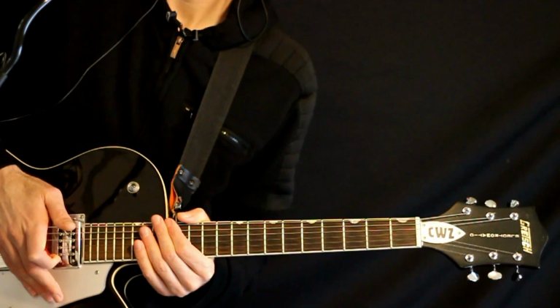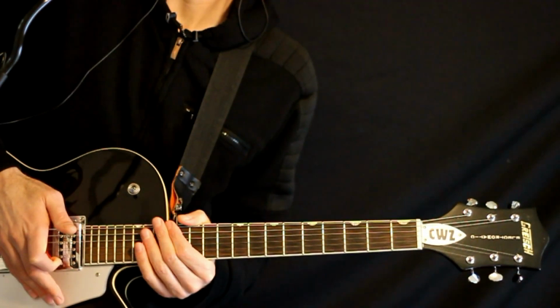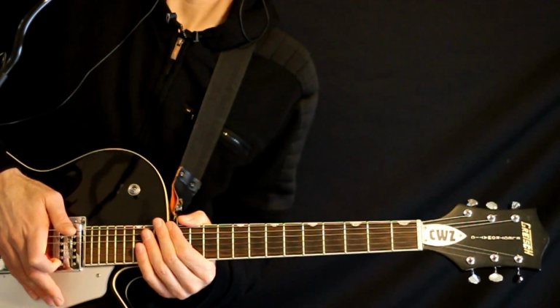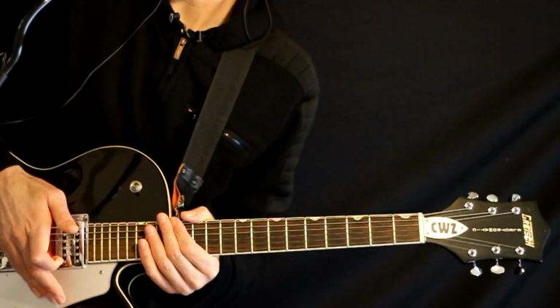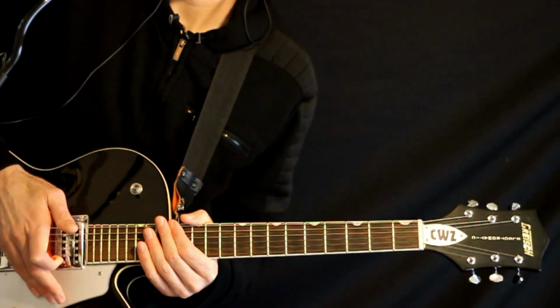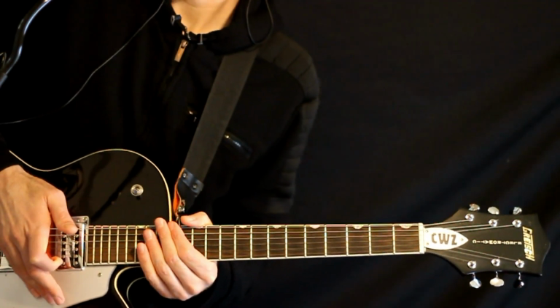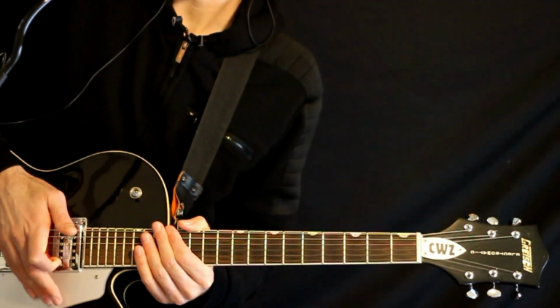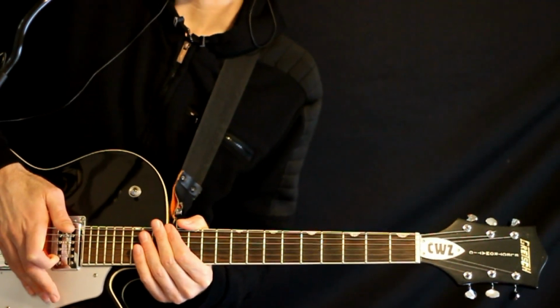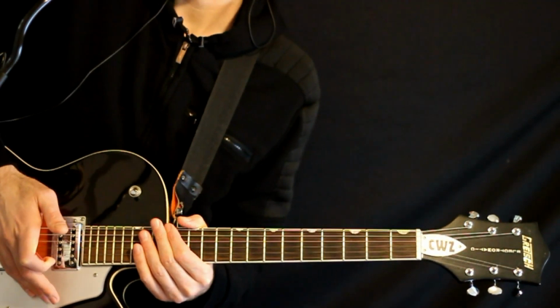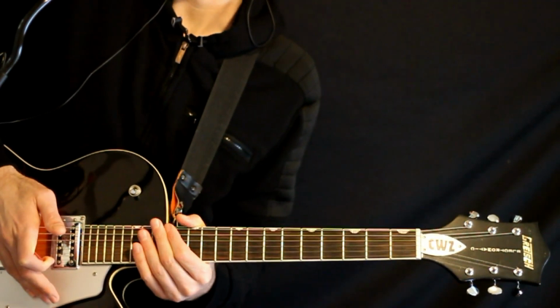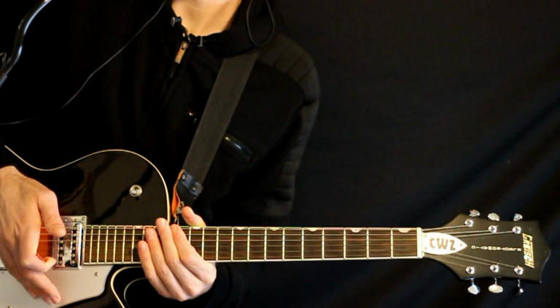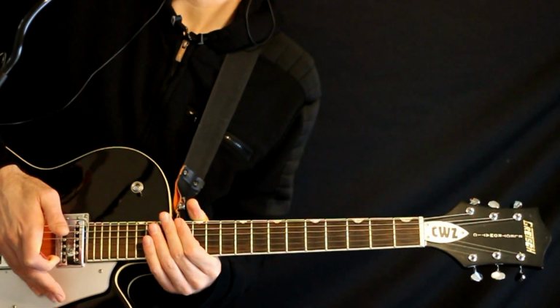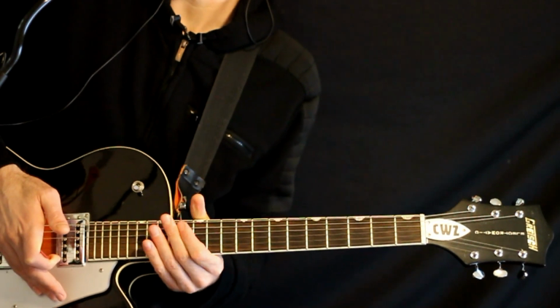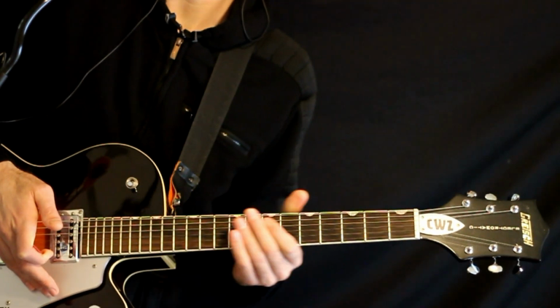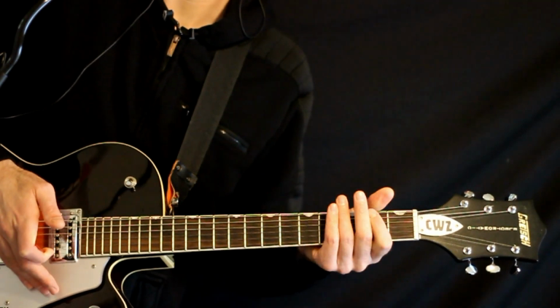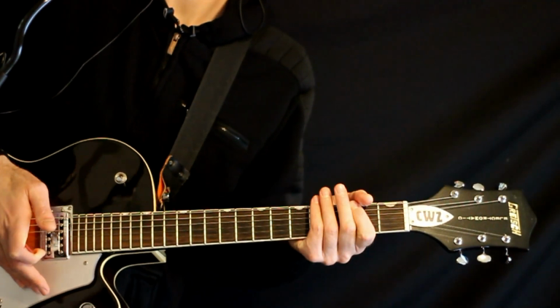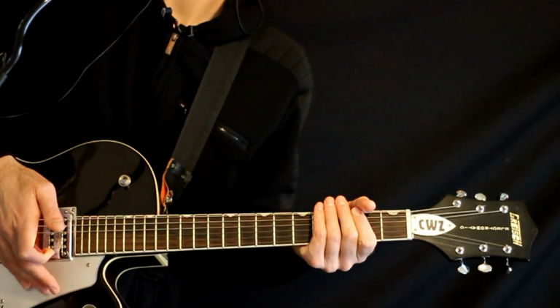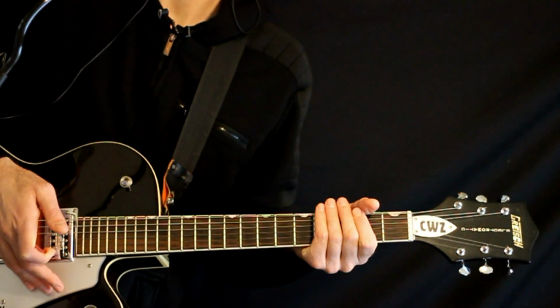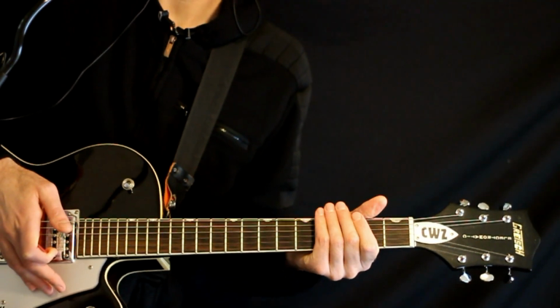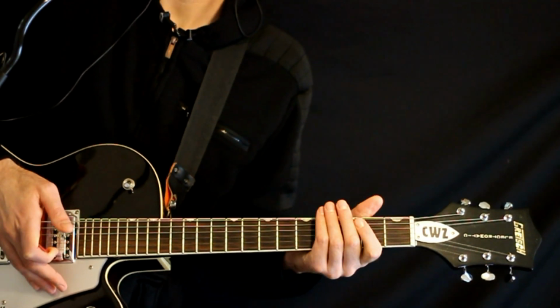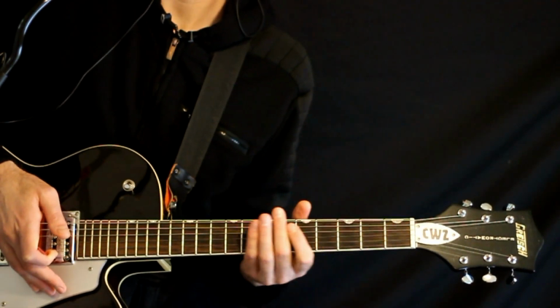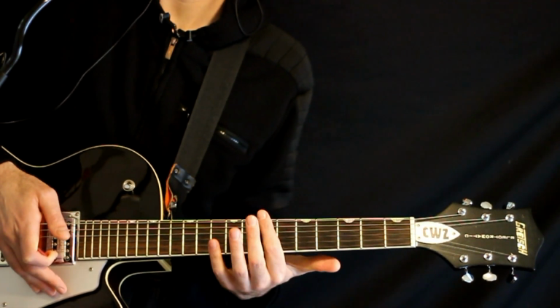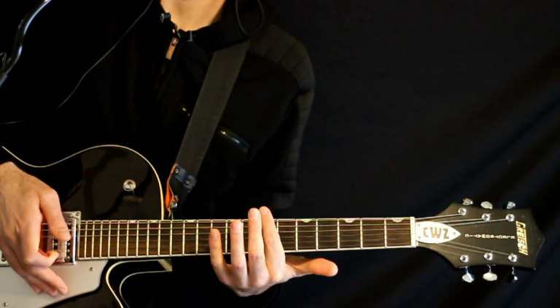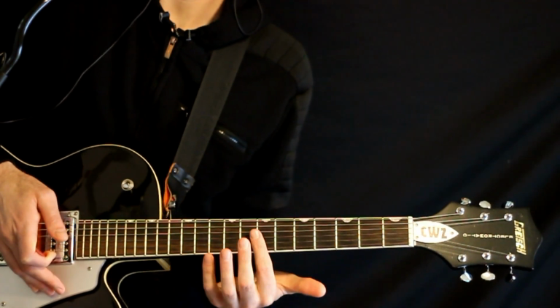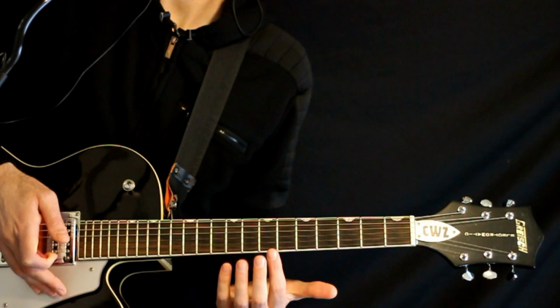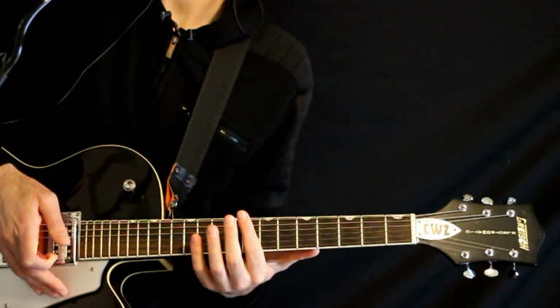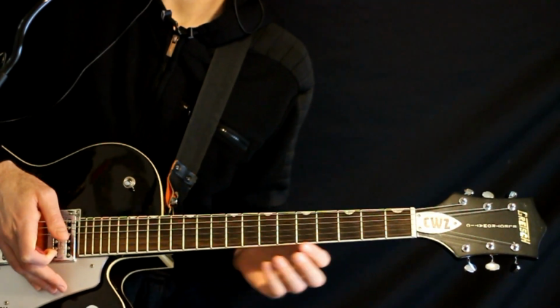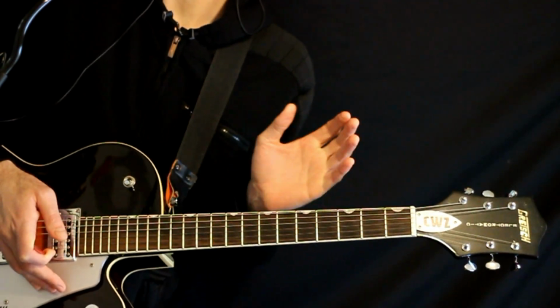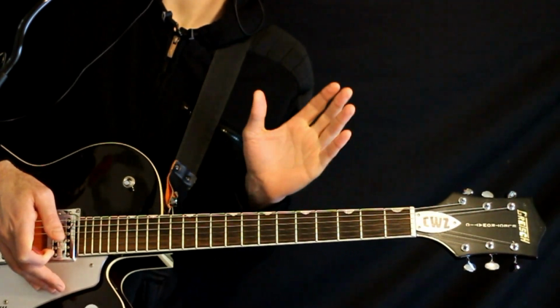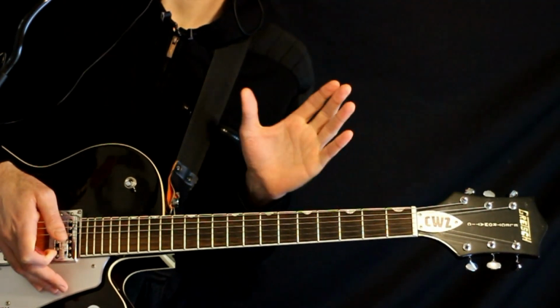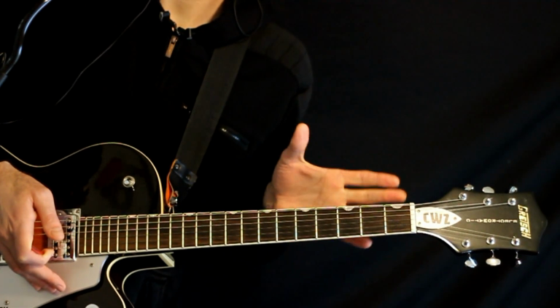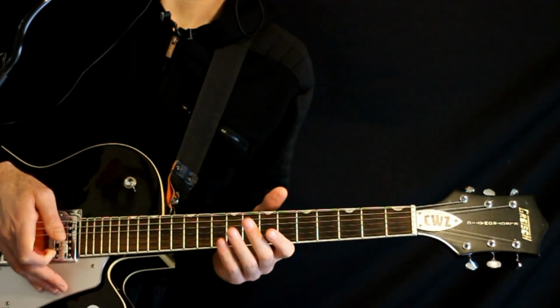Will Paquin, Chandelier, Guitar Tabs, and Guitar Lesson. This is going to be in a specialty tuning — a D minor 9 tuning.